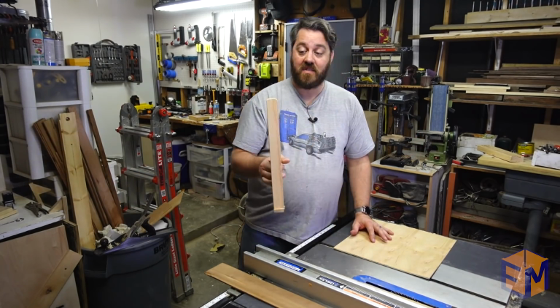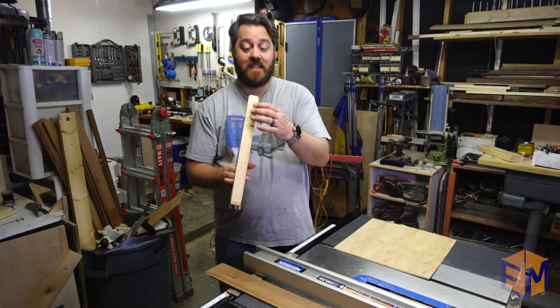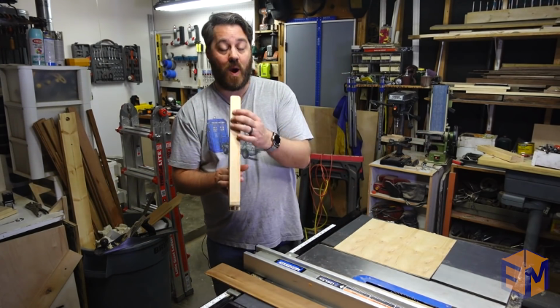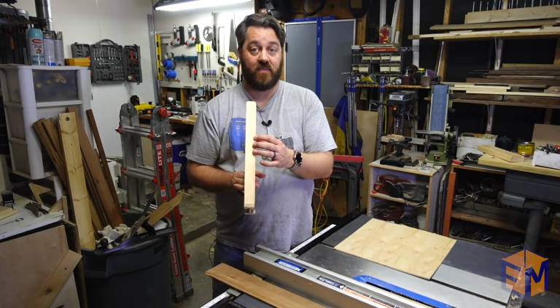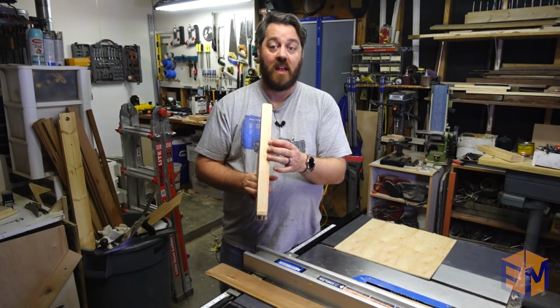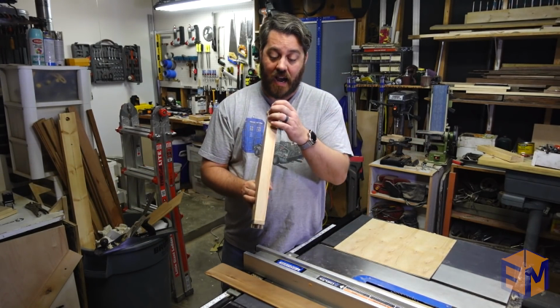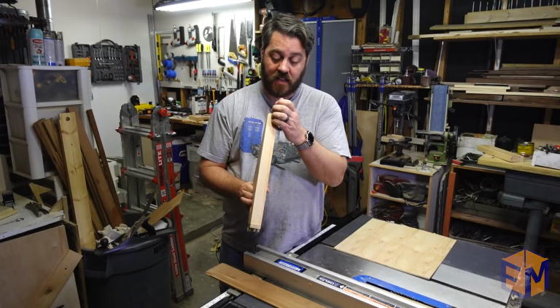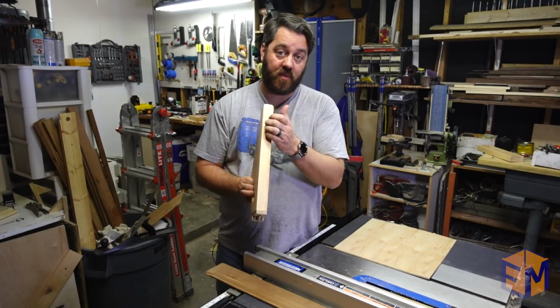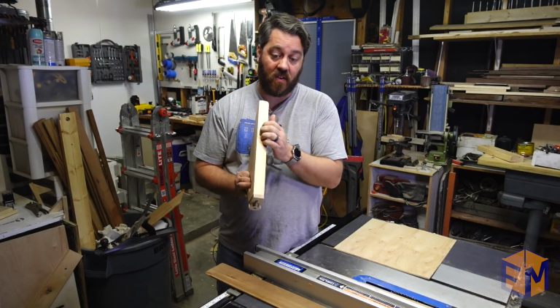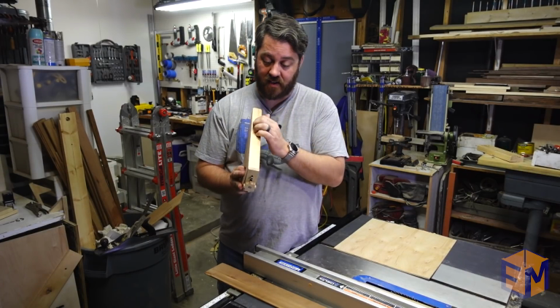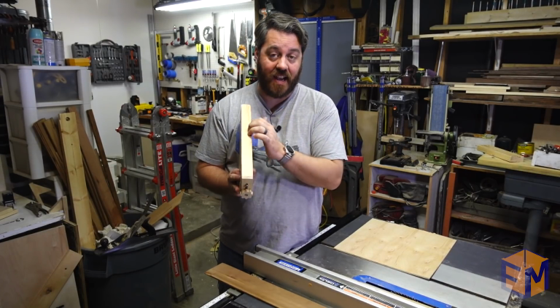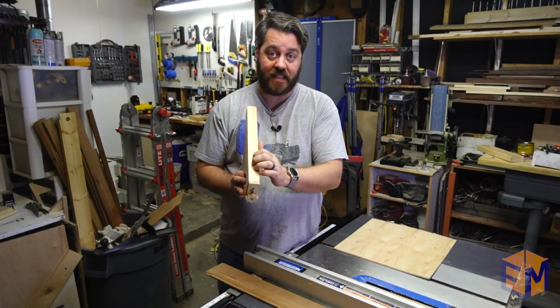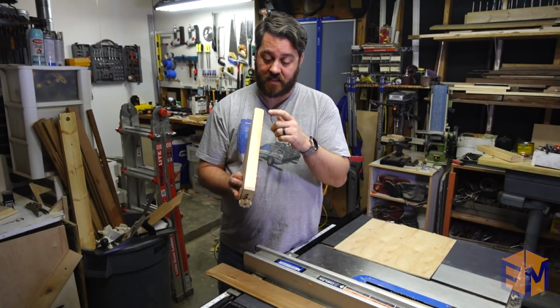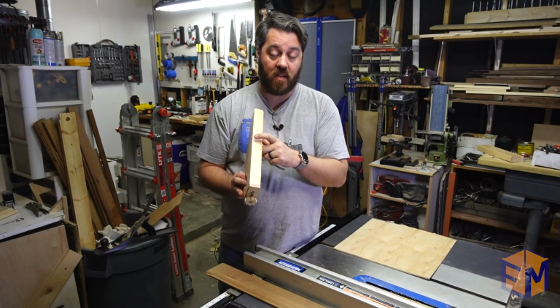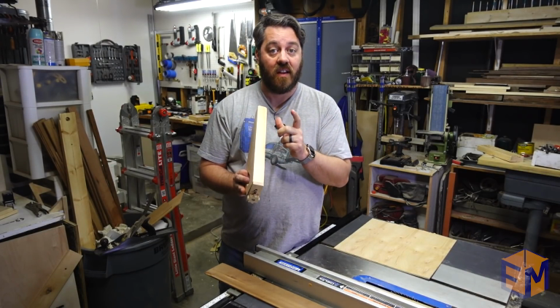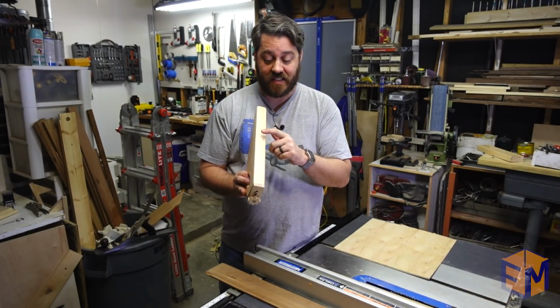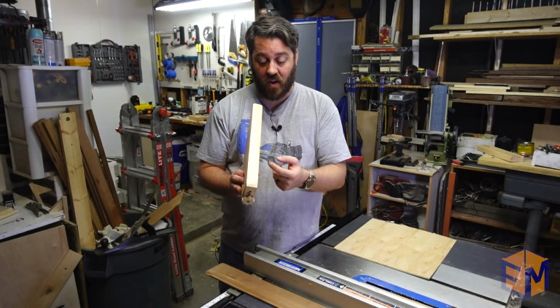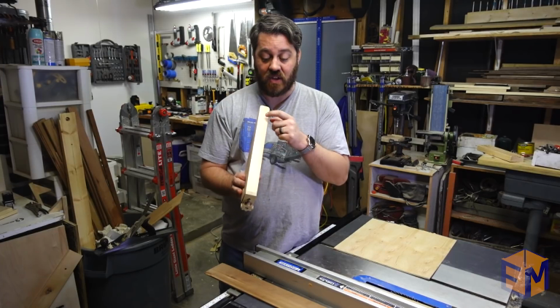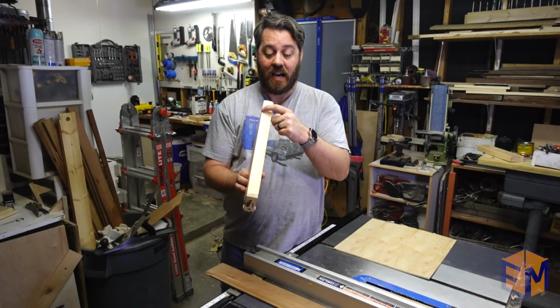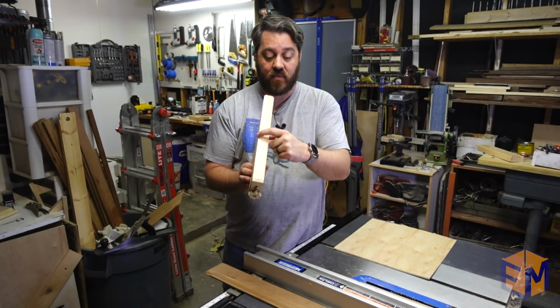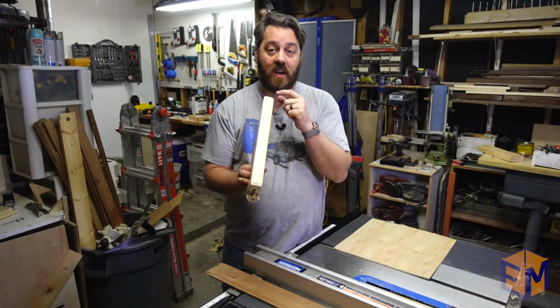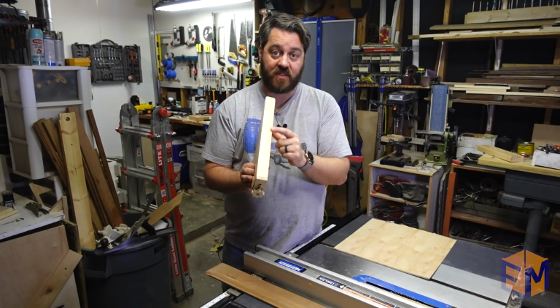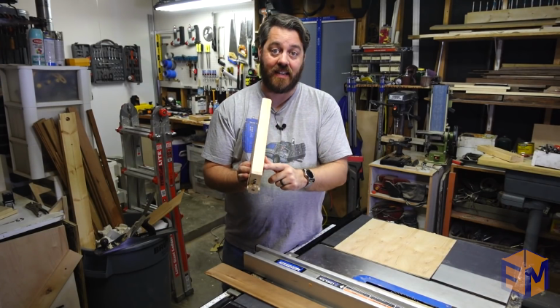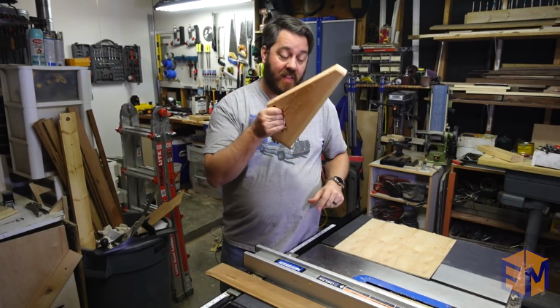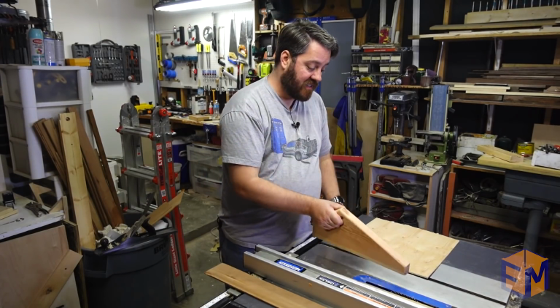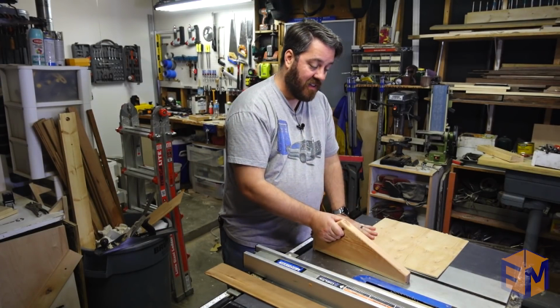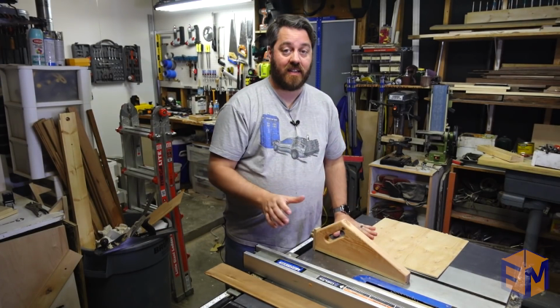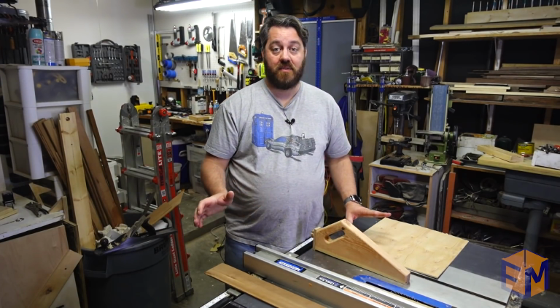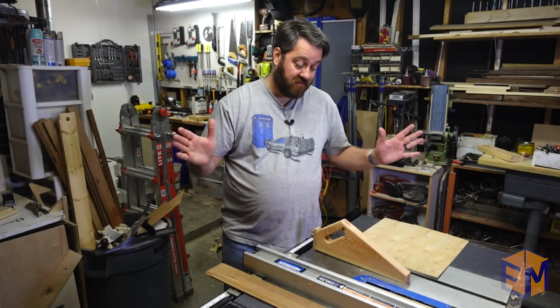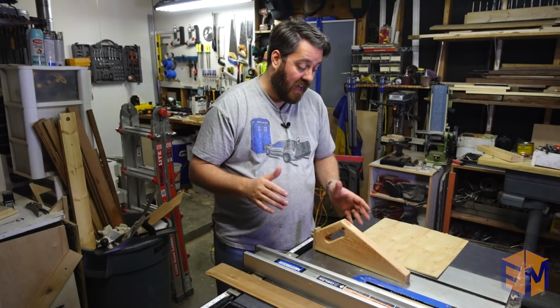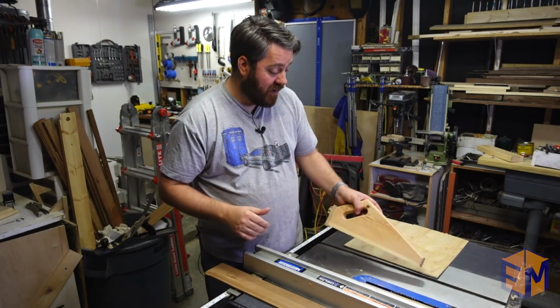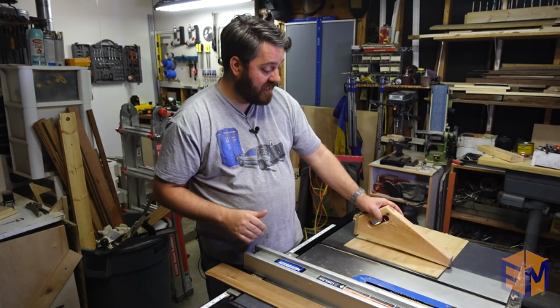Also, this is wide enough that I can cut through here a channel if I need to cut something smaller than this, as long as I leave enough wood on either side that it still sits flat on the table. So I'm very happy with this.